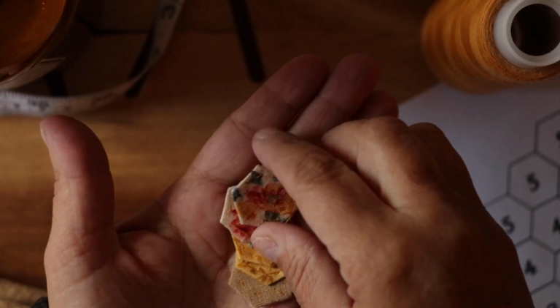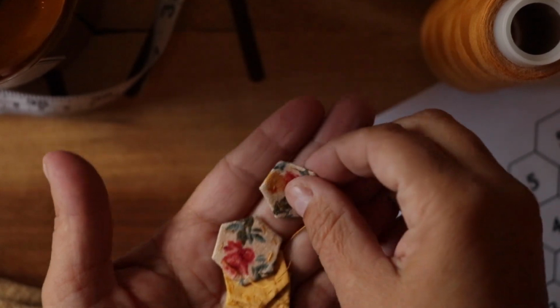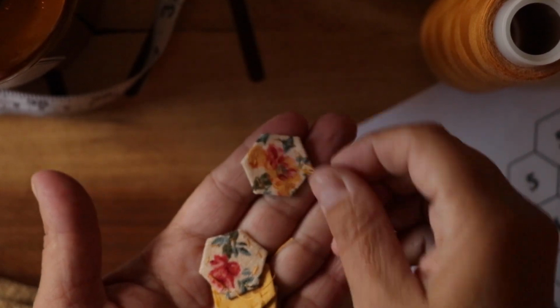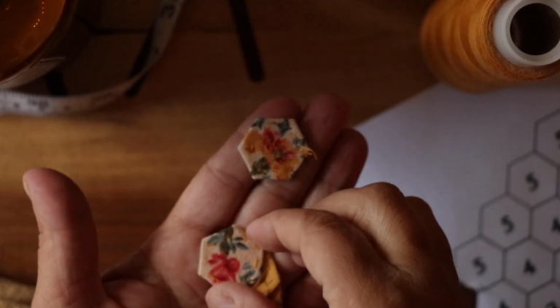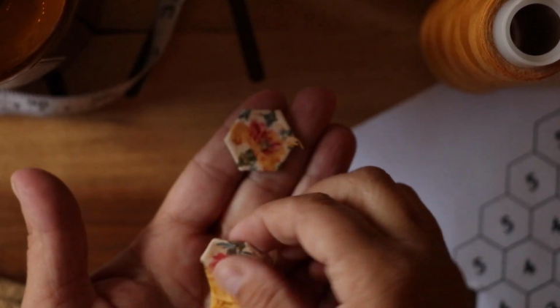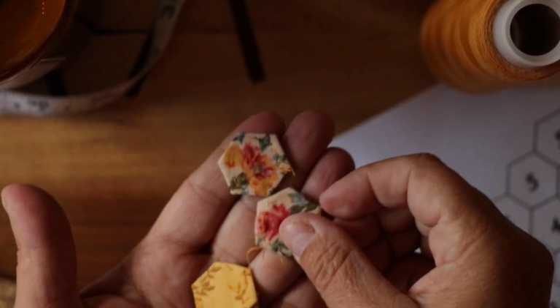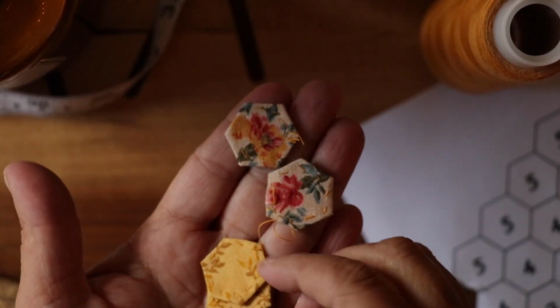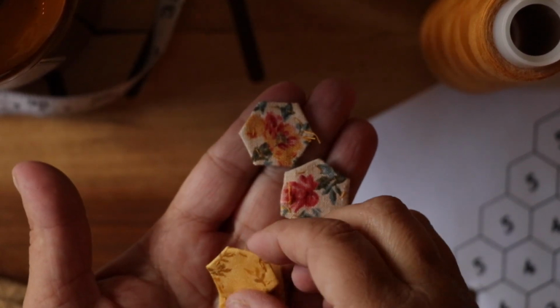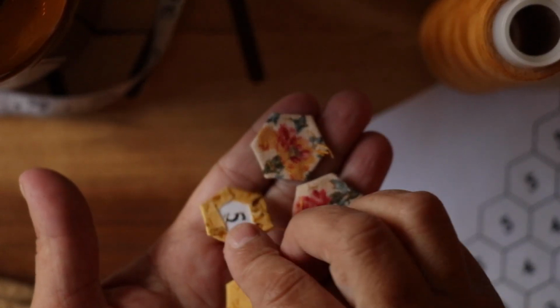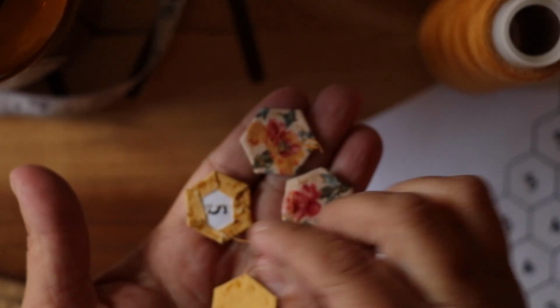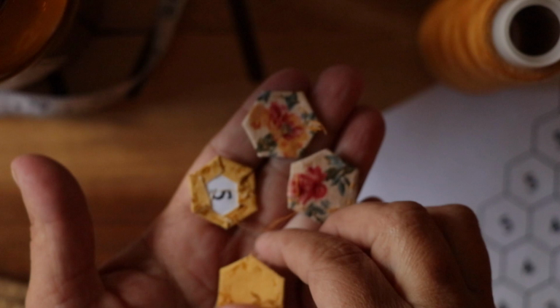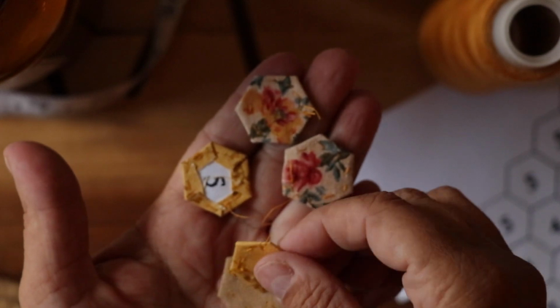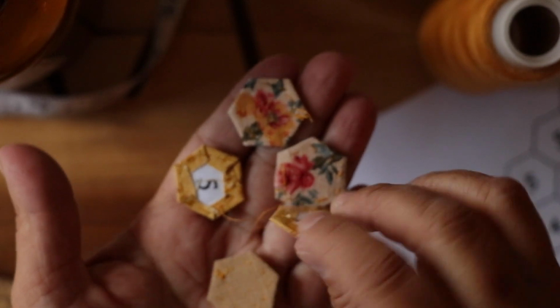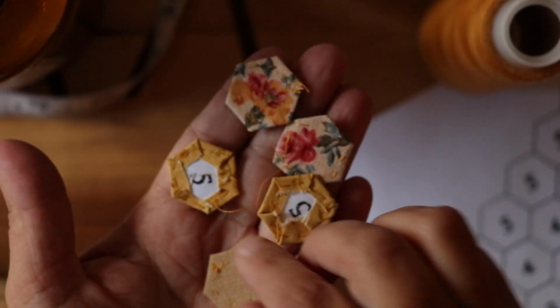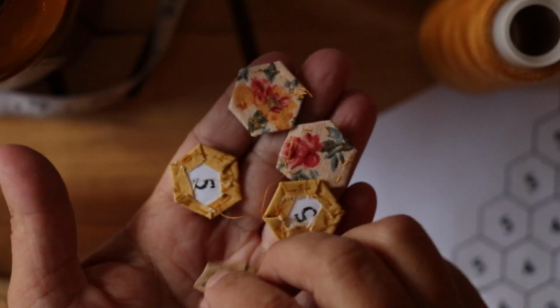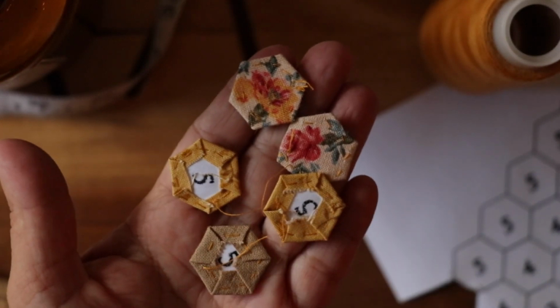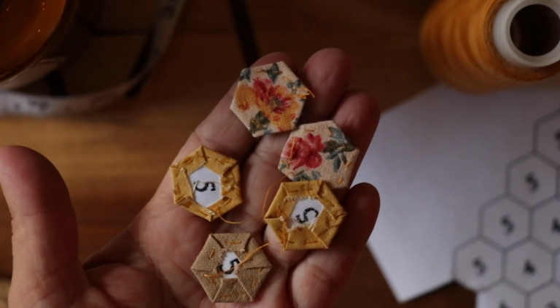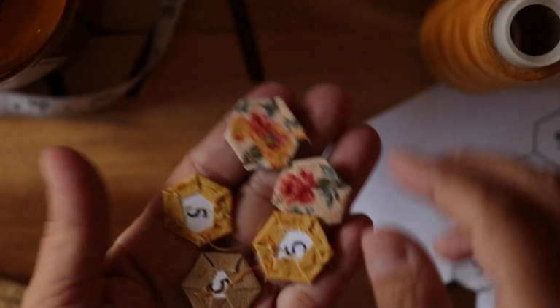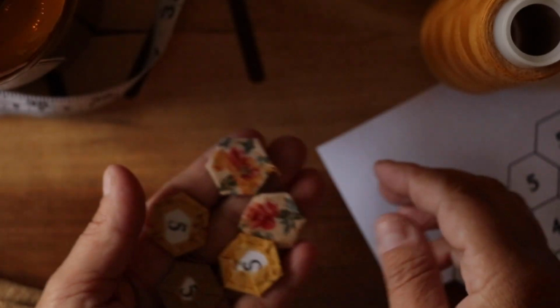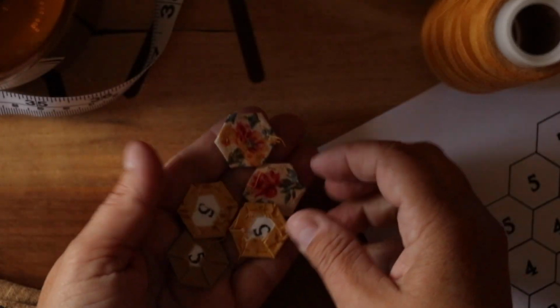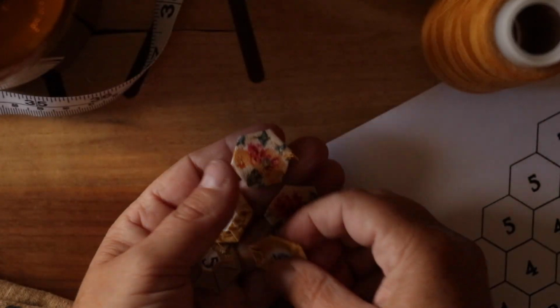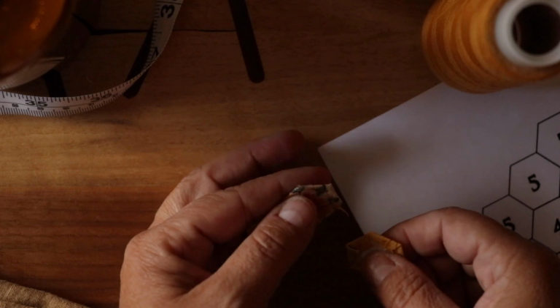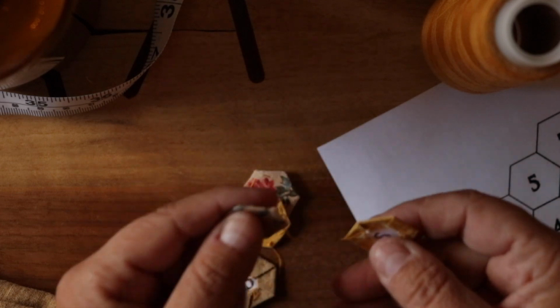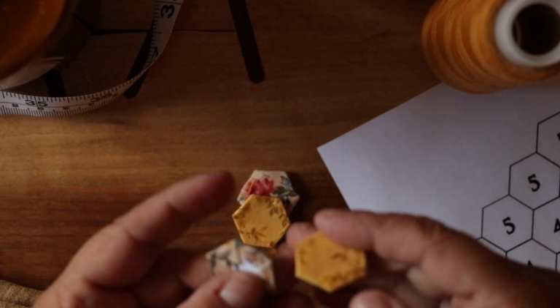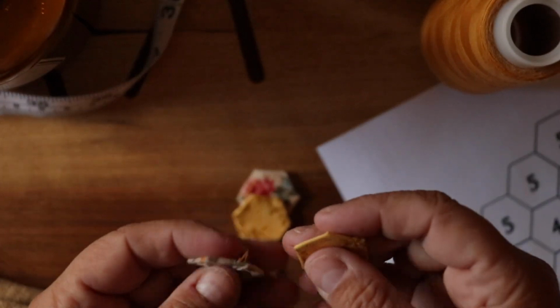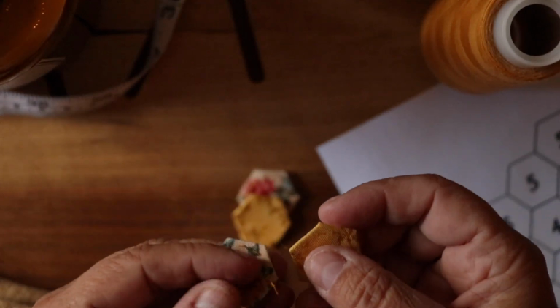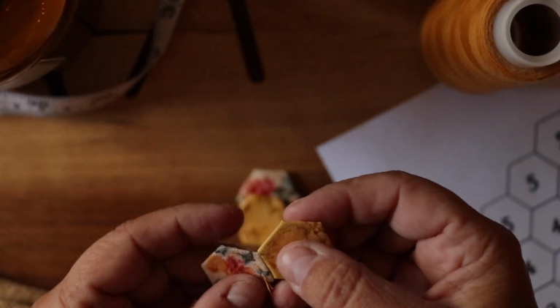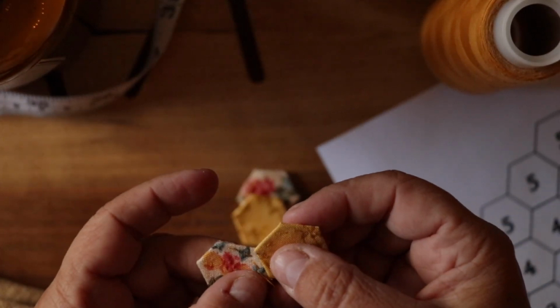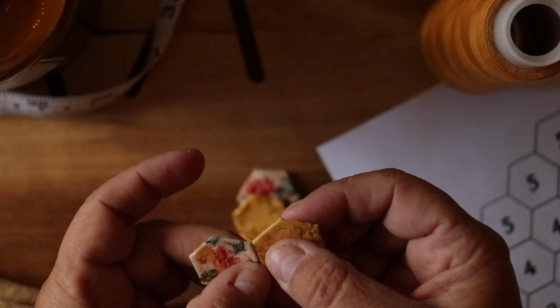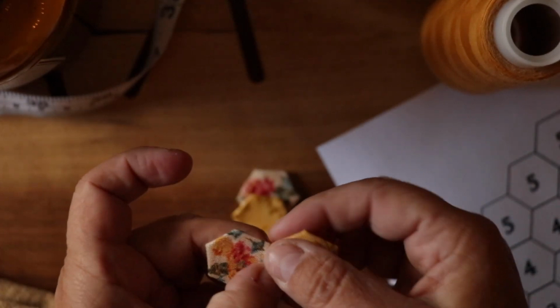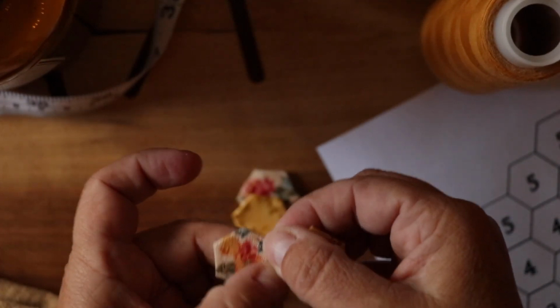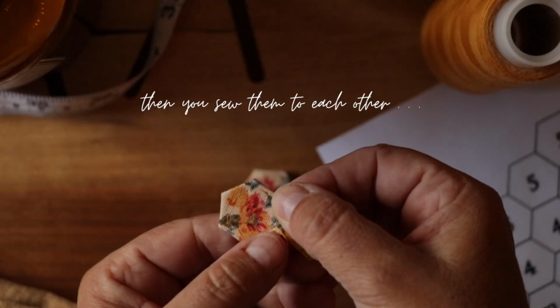Using English paper piecing techniques, I was able to fussy cut some adorable patches to decorate her linen overalls with. I took a rose from the fabric I used for Chiara, a custom doll, to remind me of the deep scent of the Rosa Rugosa growing in my garden that was blooming when I barely started working on Miel.